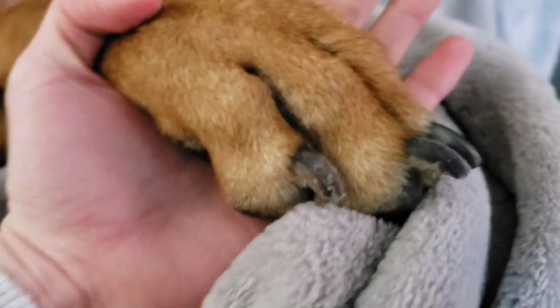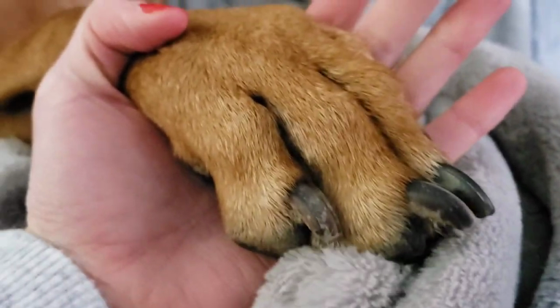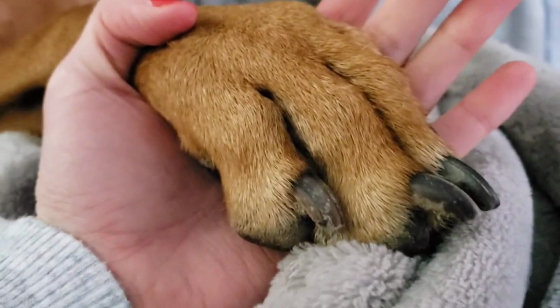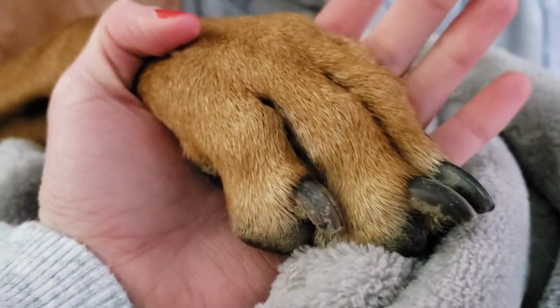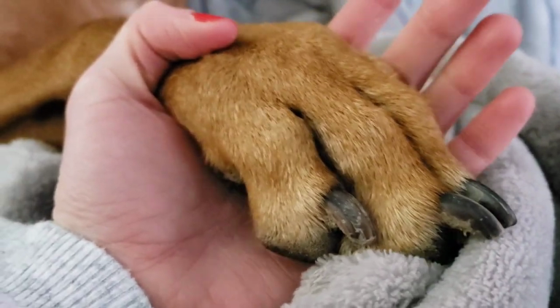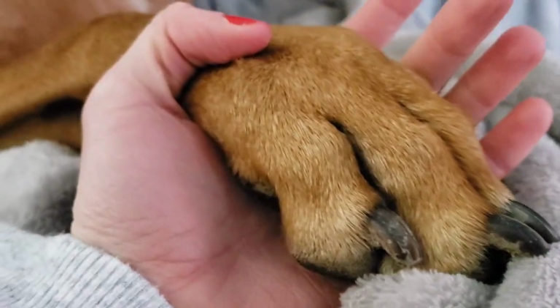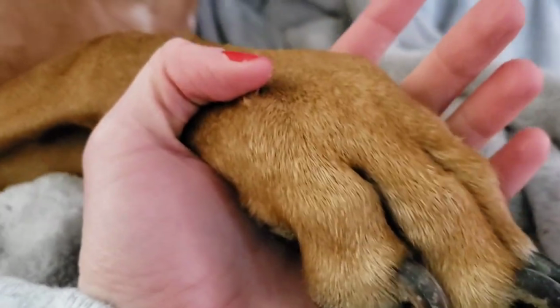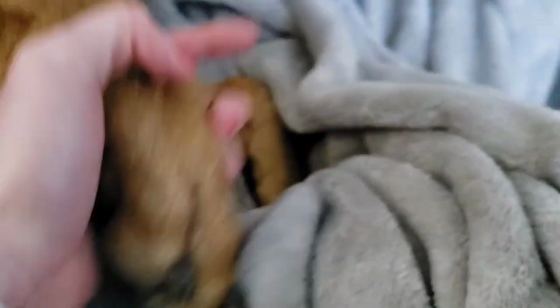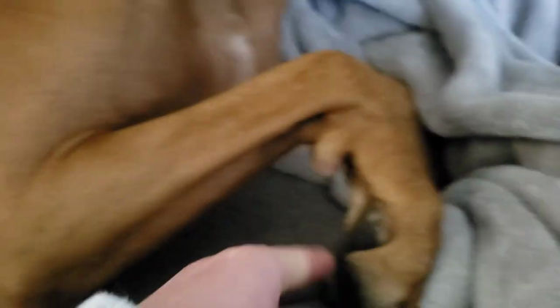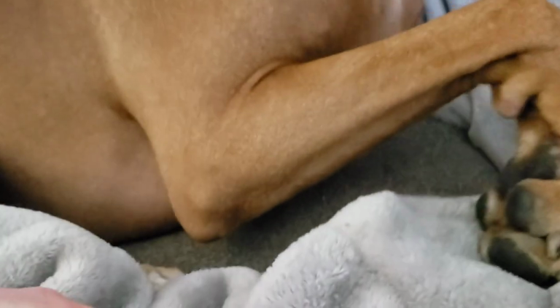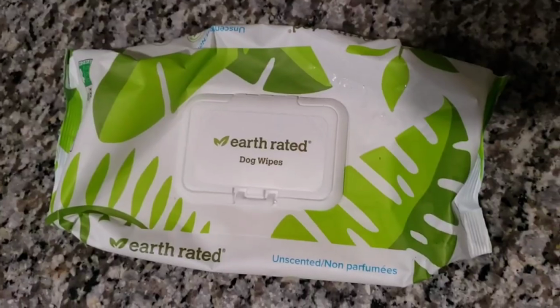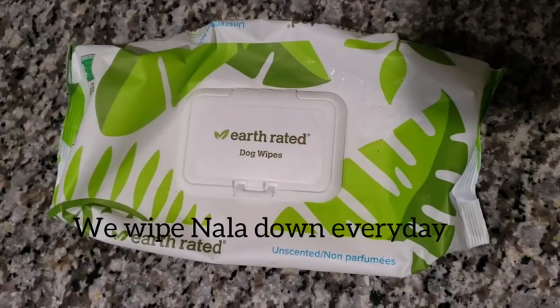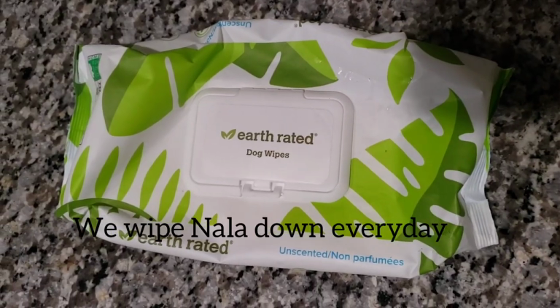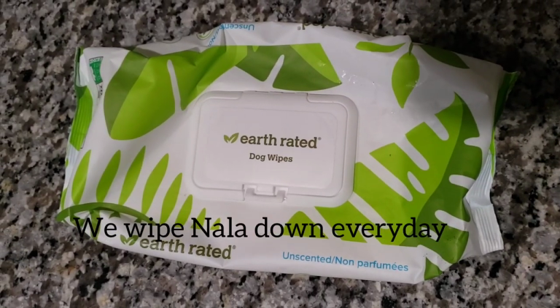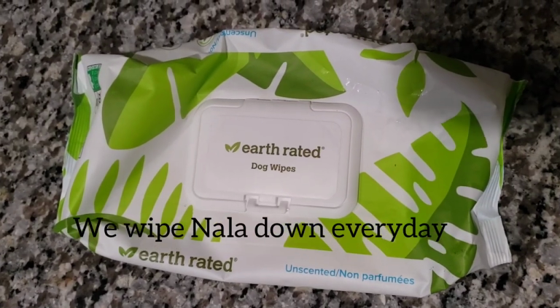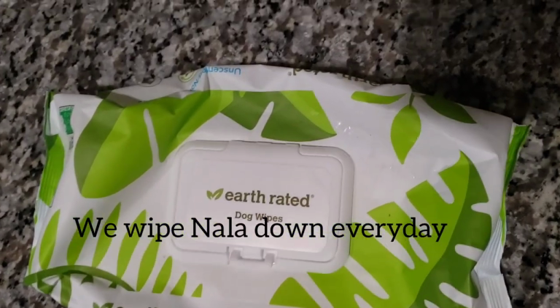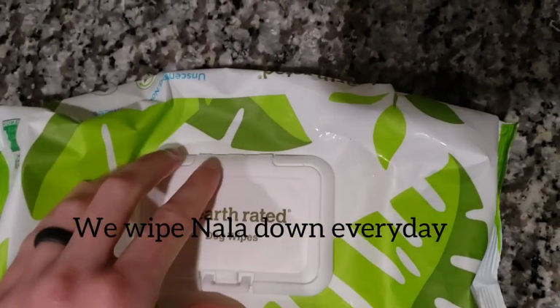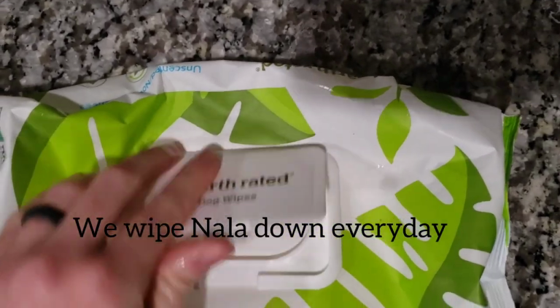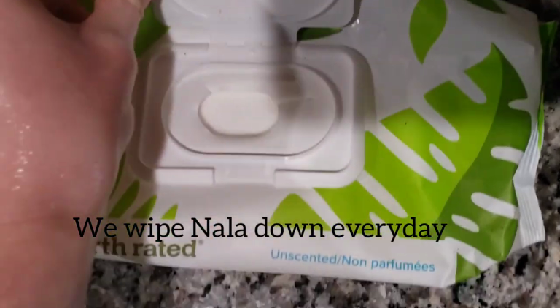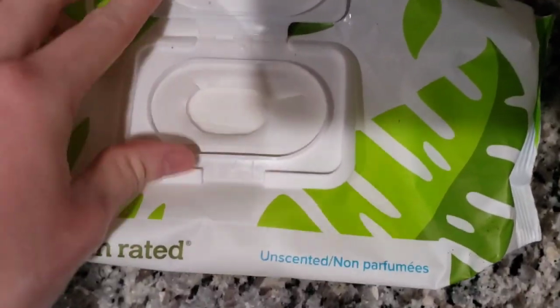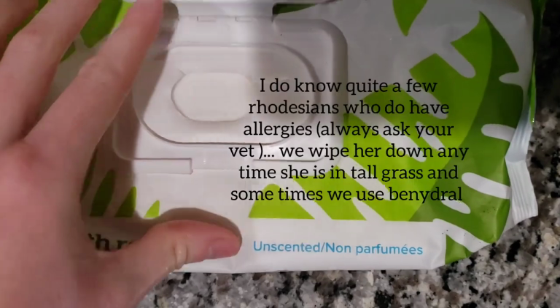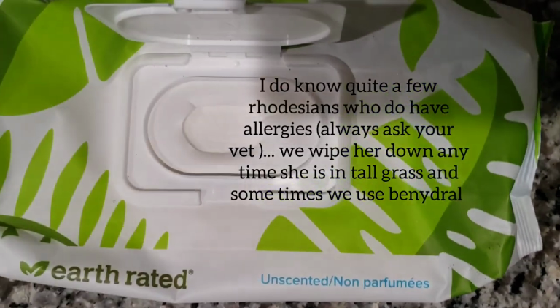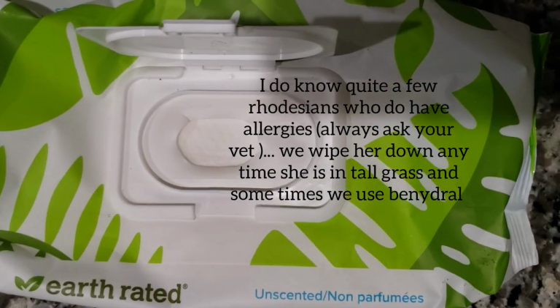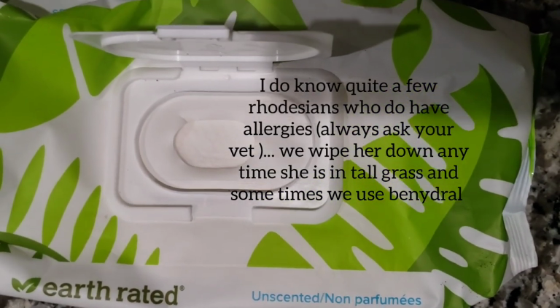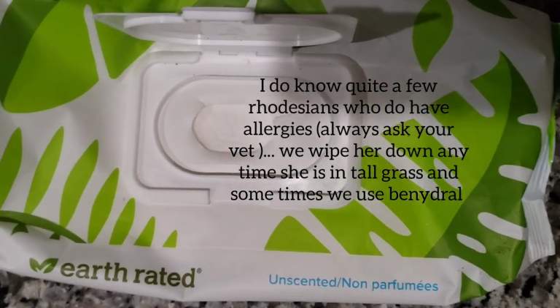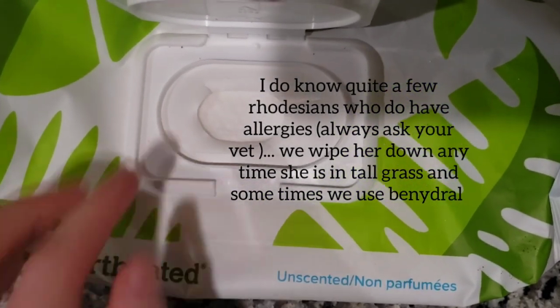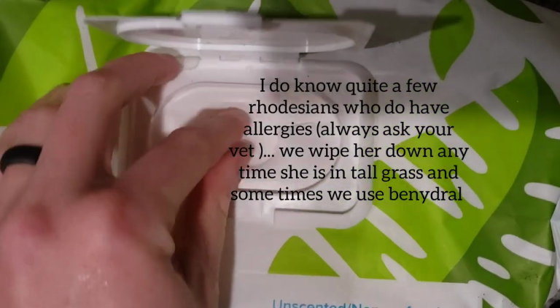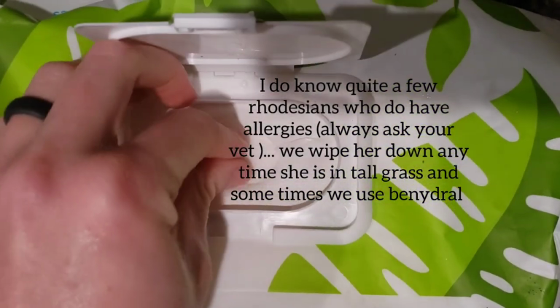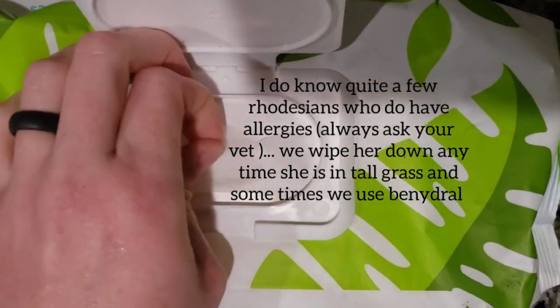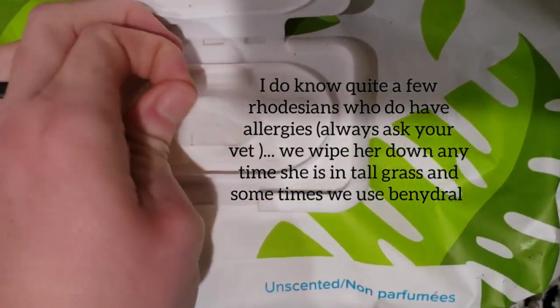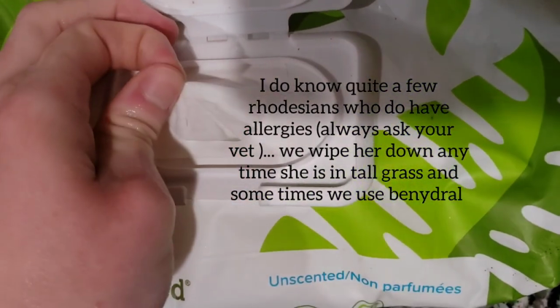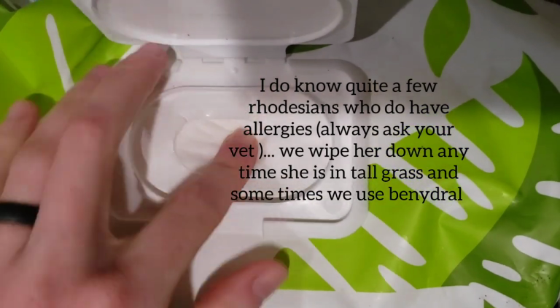Their nails are very coarse — I would suggest a Dremel if your dog allows it. Here are the Earth Rated dog wipes that I use on them. This is what I wipe Nala down with because she does have allergies, and these help with that.